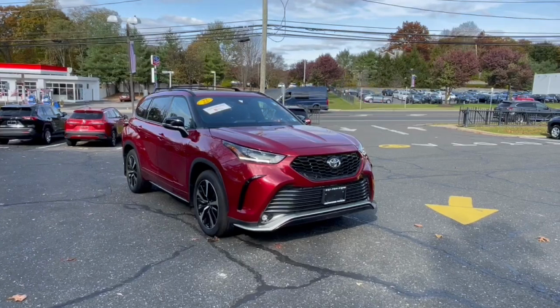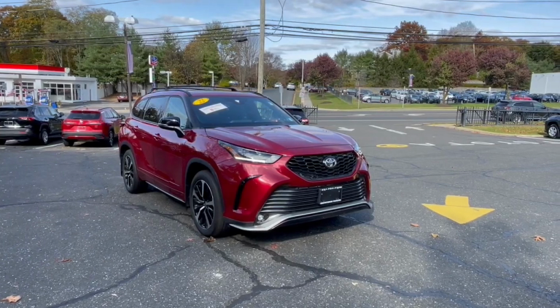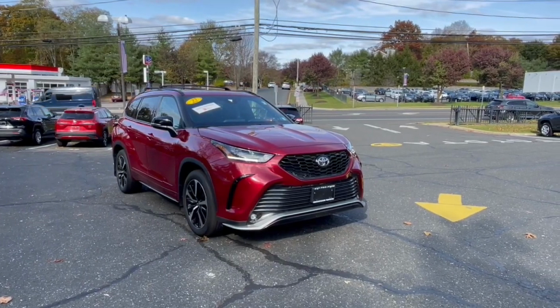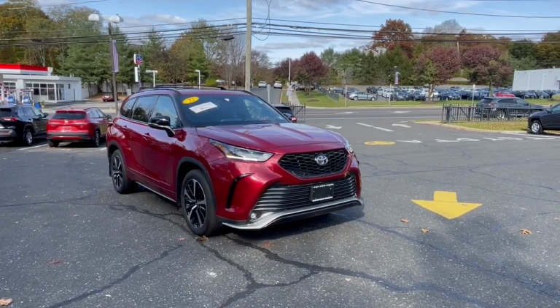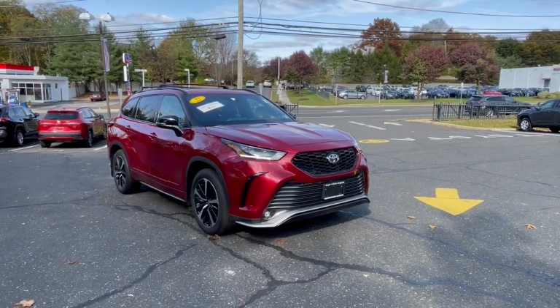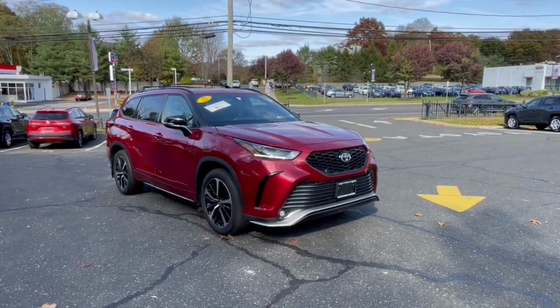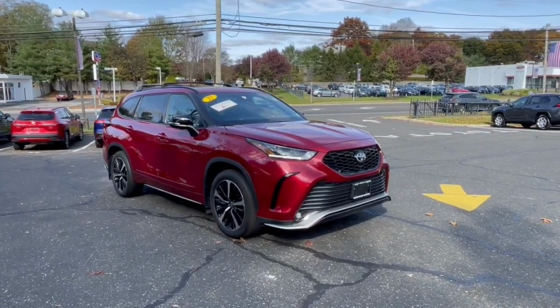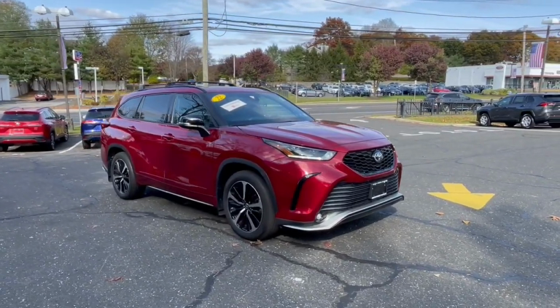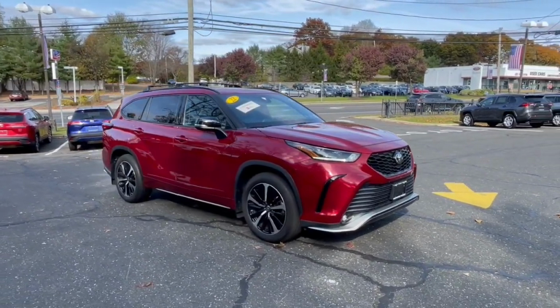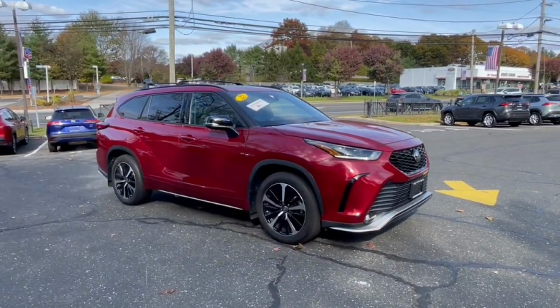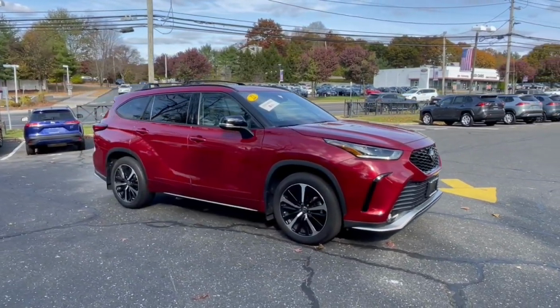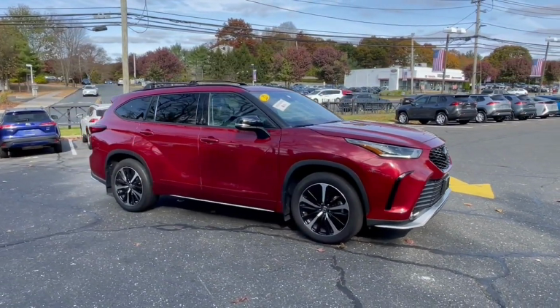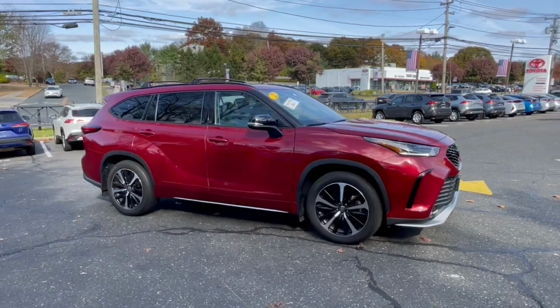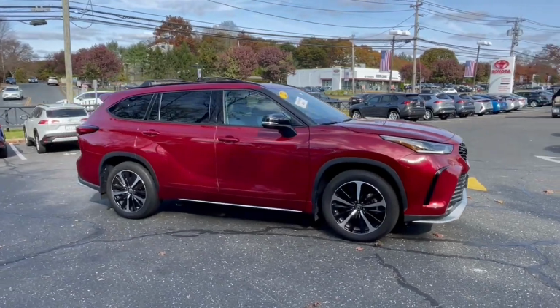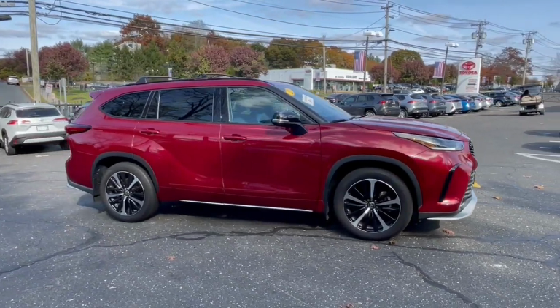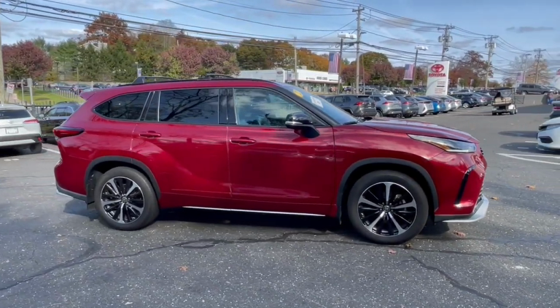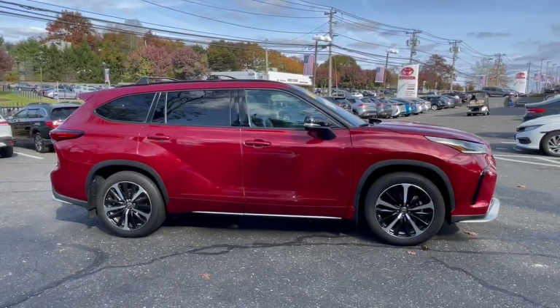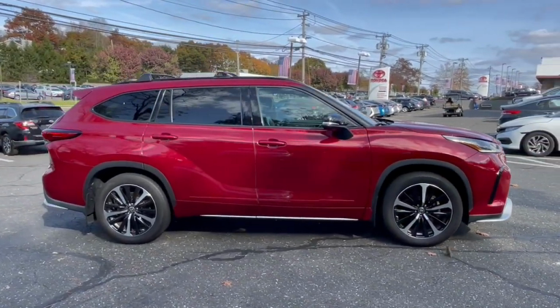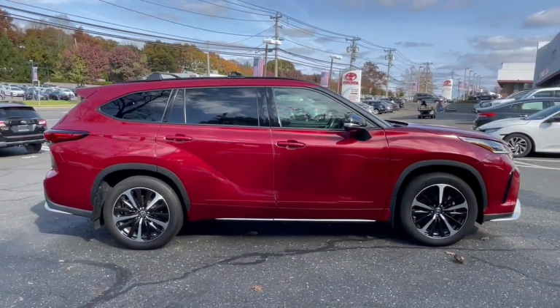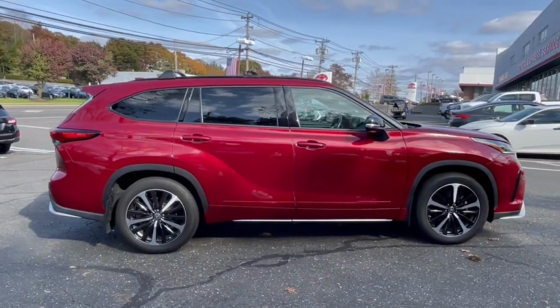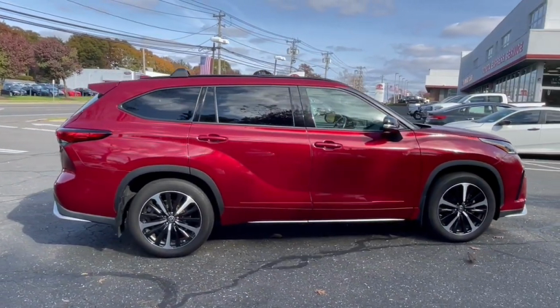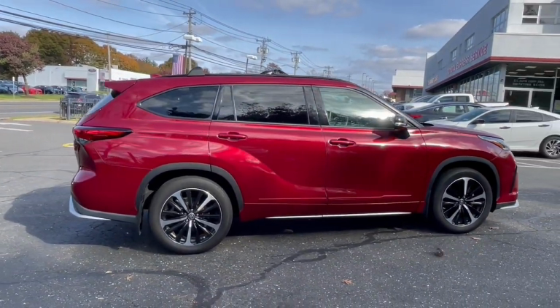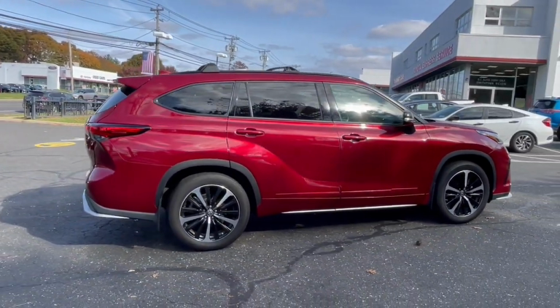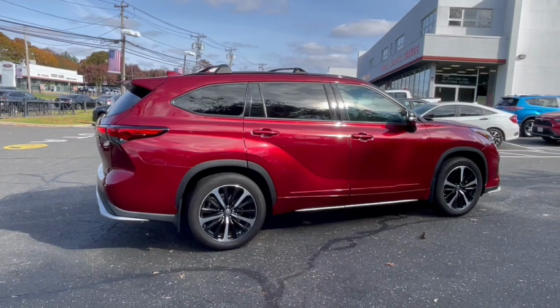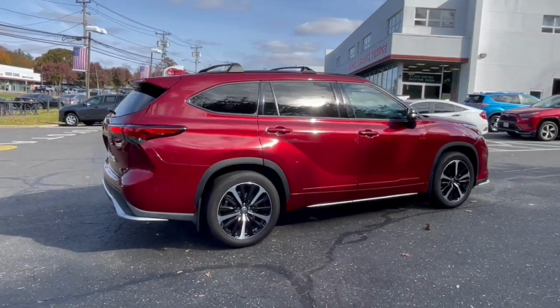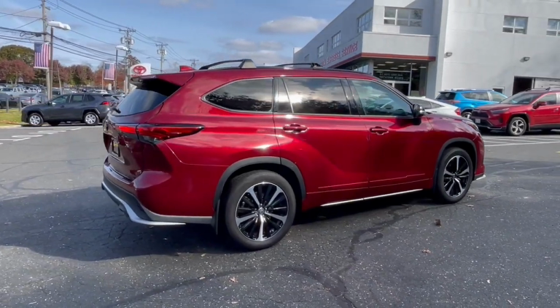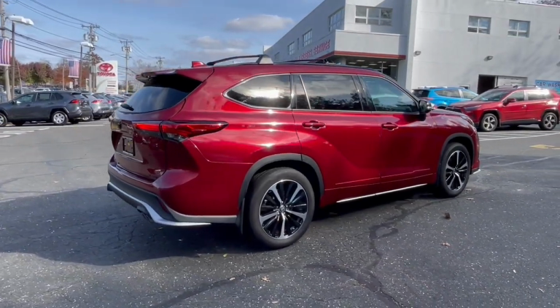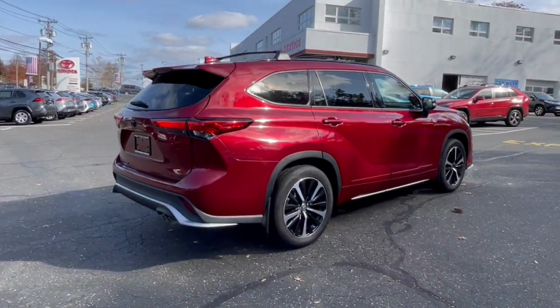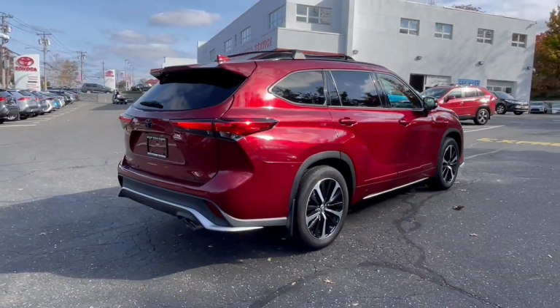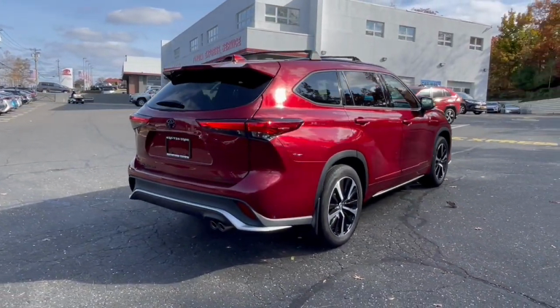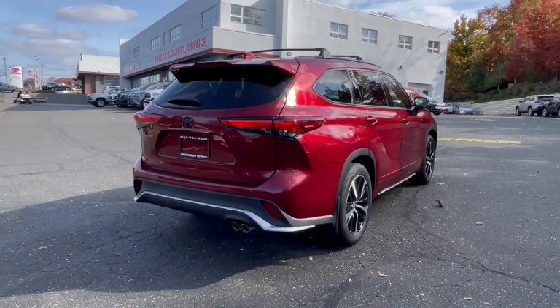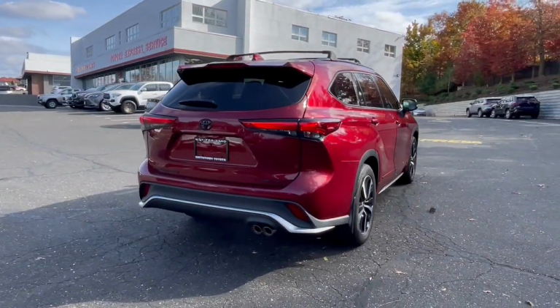You will love the features of this 2022 Toyota Highlander. With less than 35,000 miles on the odometer, this vehicle provides excellent value. From daily drives to epic road trips, this Highlander has you covered.